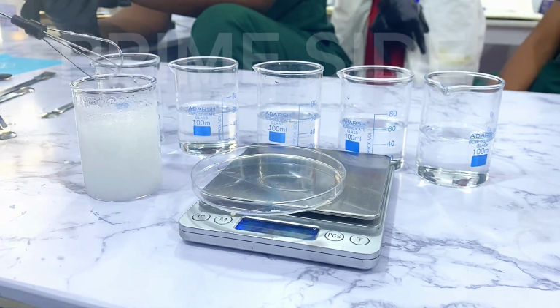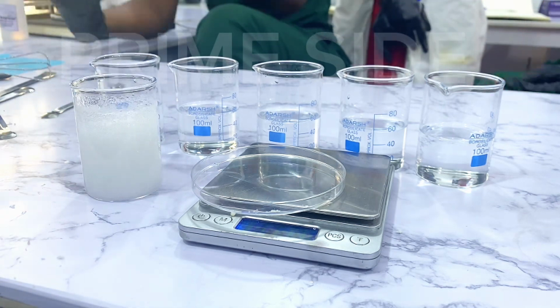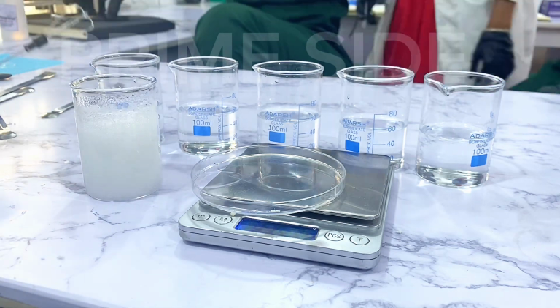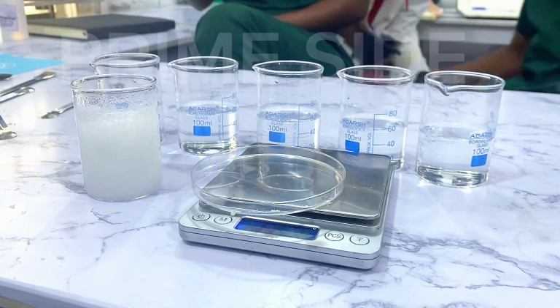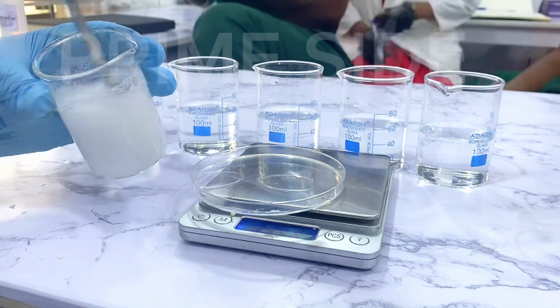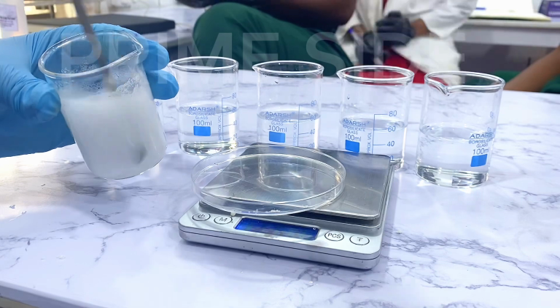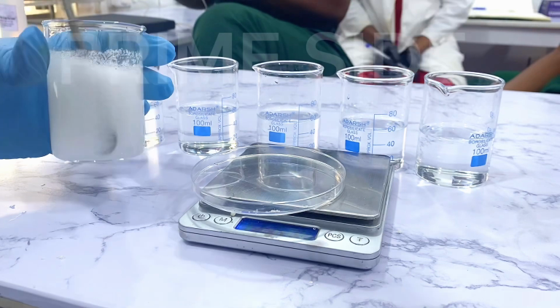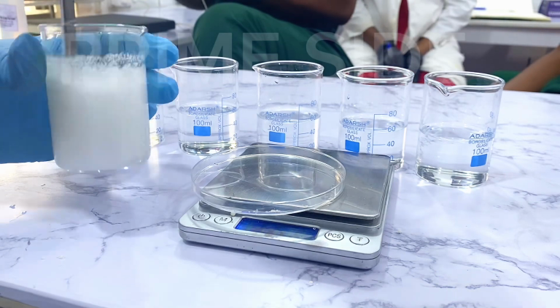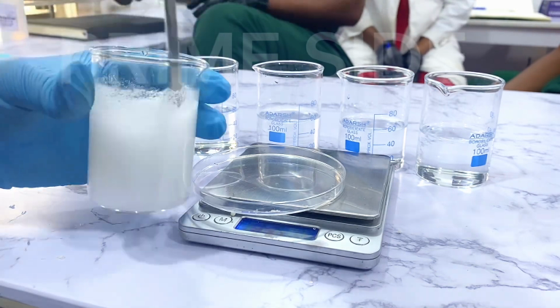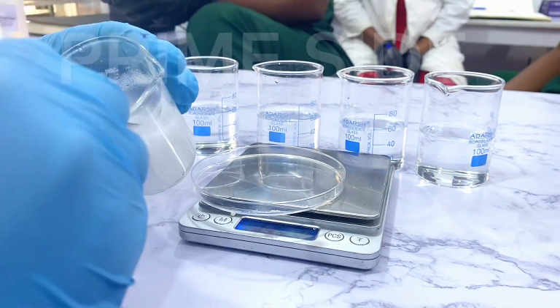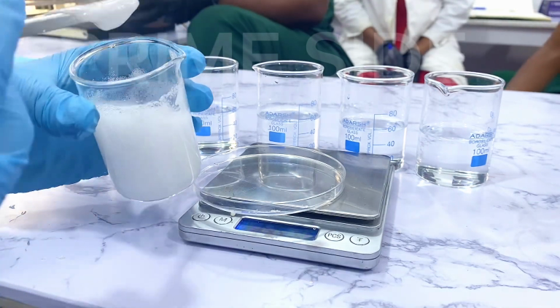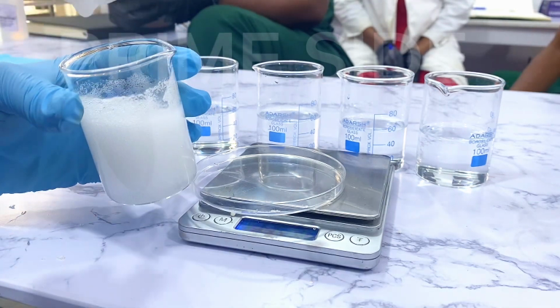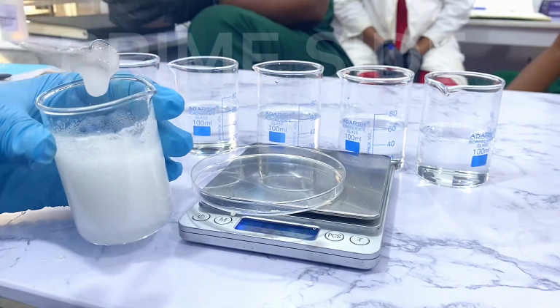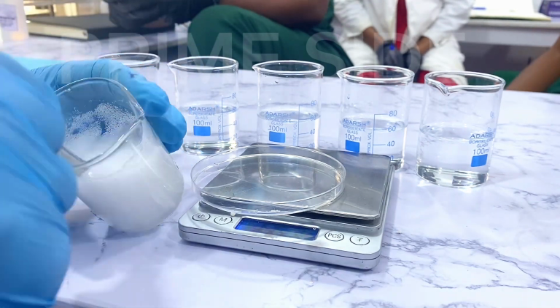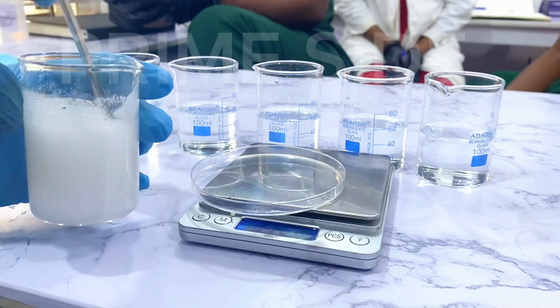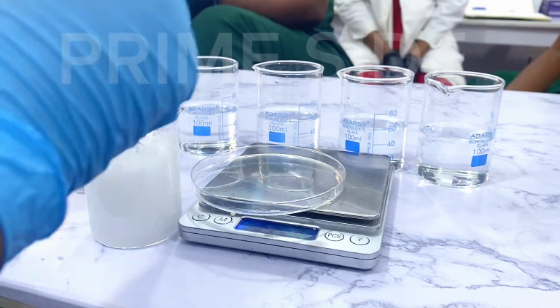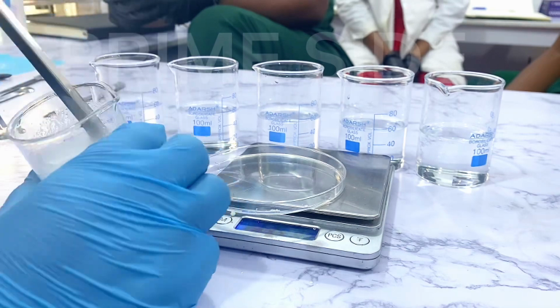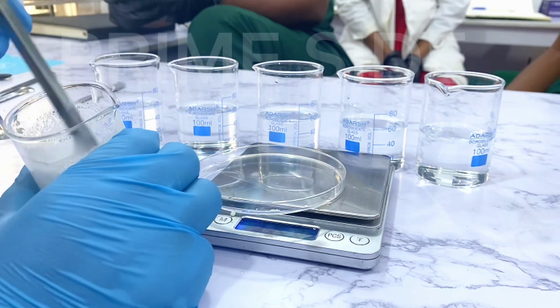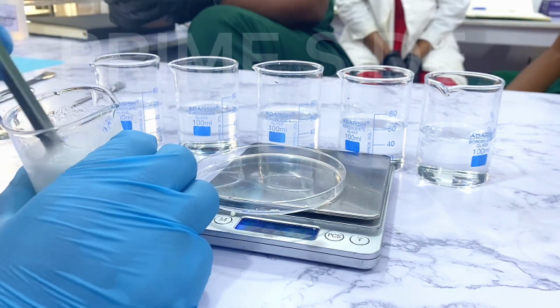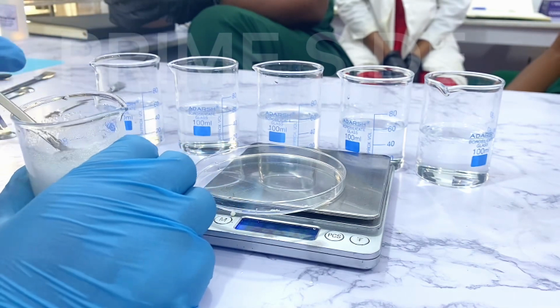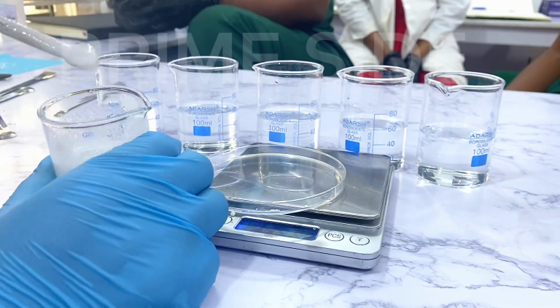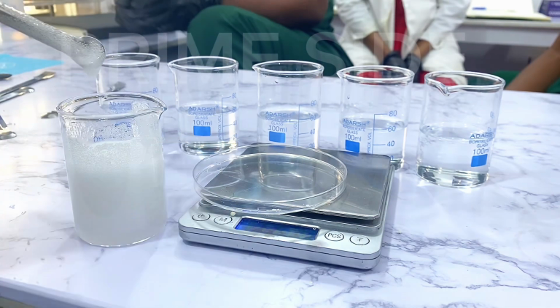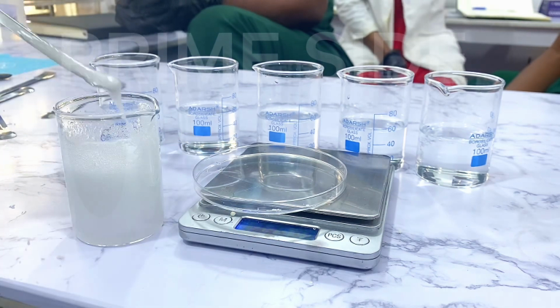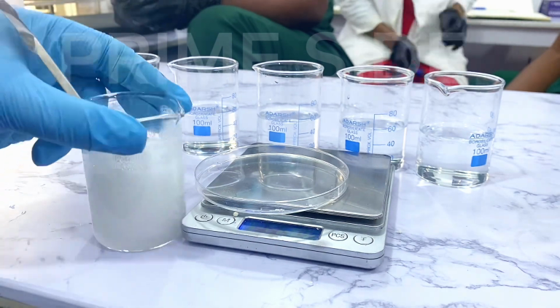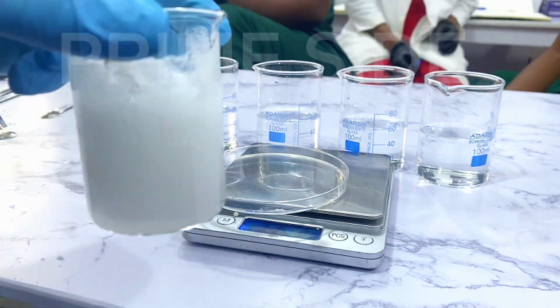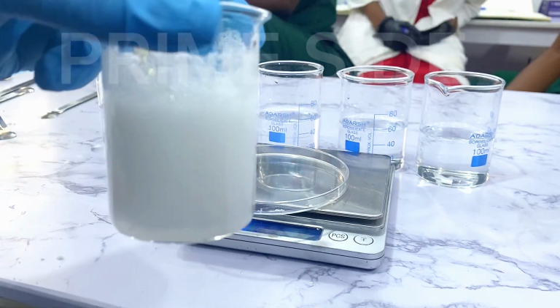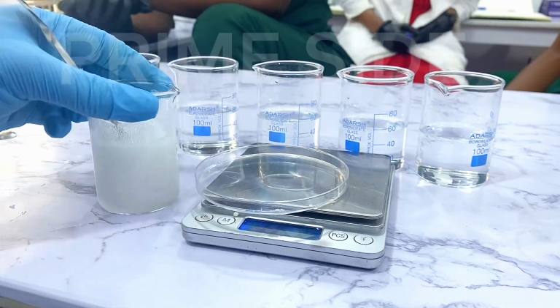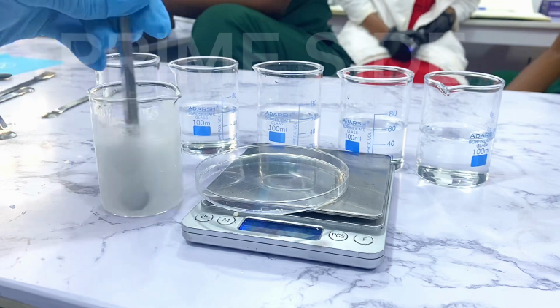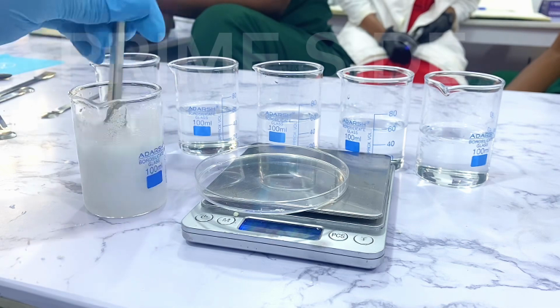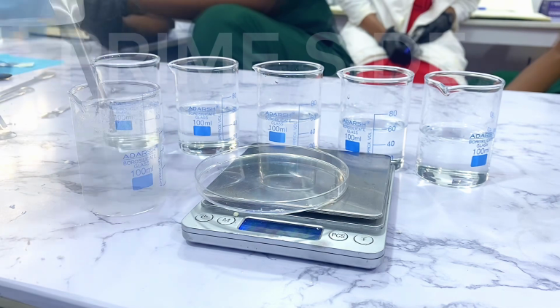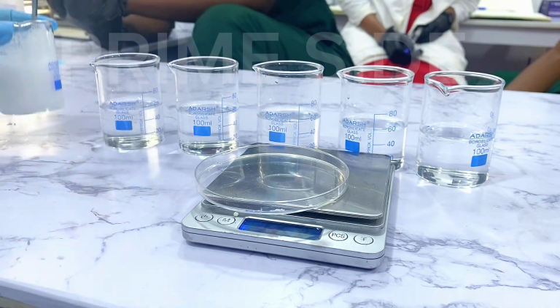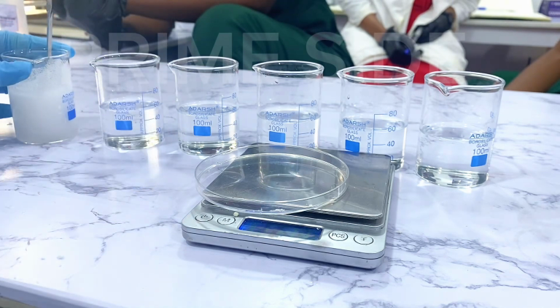After mixing this, it had a lot of foam on it because of the whisk. This is the consistency right now. I'm going to set this aside and wait for the foam to go off so that we can see the particular consistency and texture of the liquid.